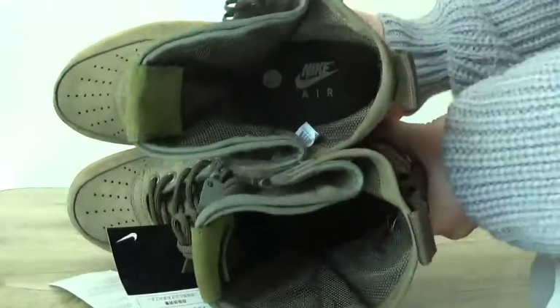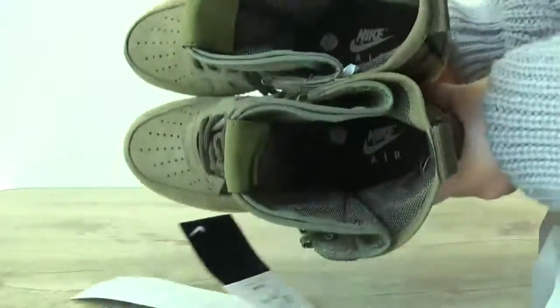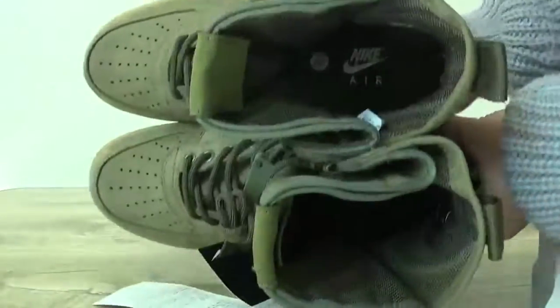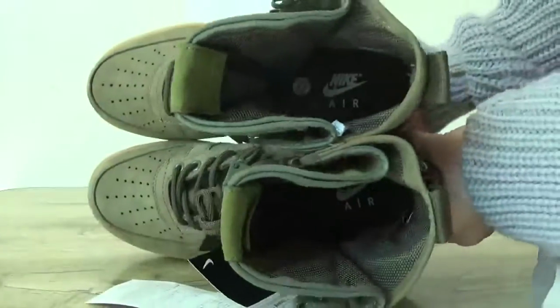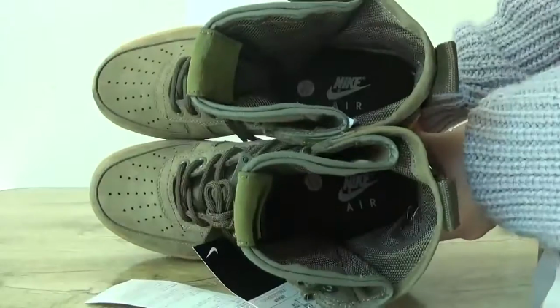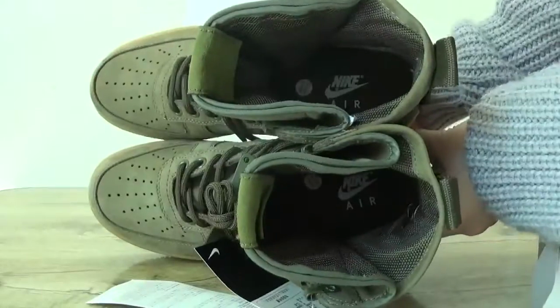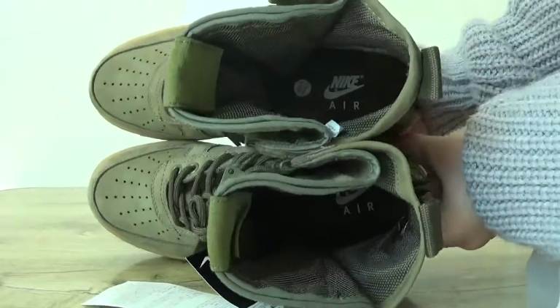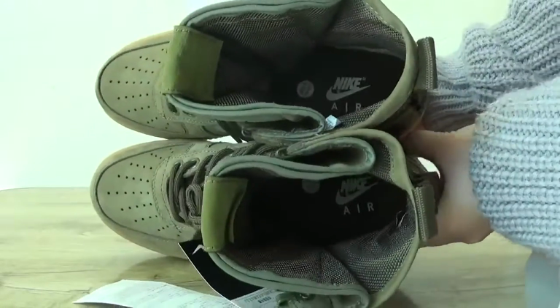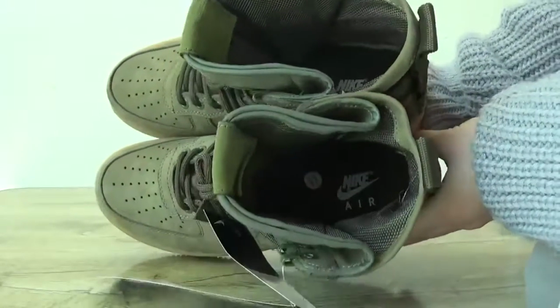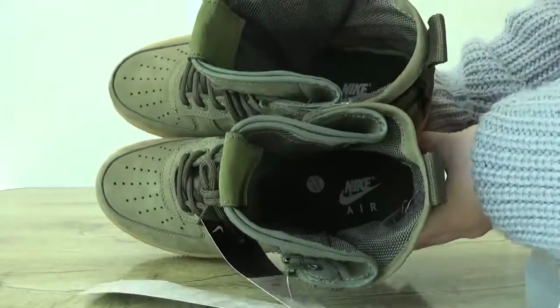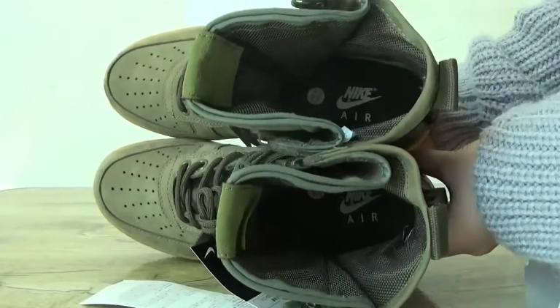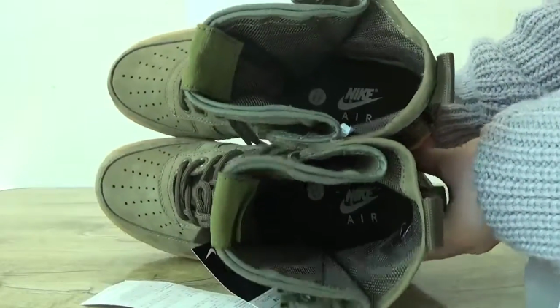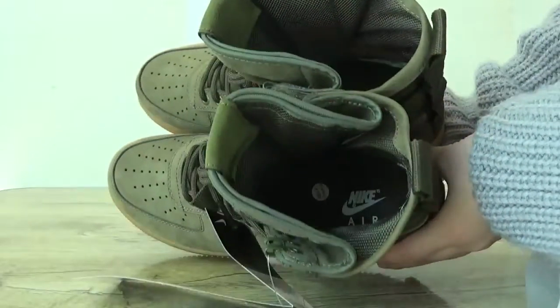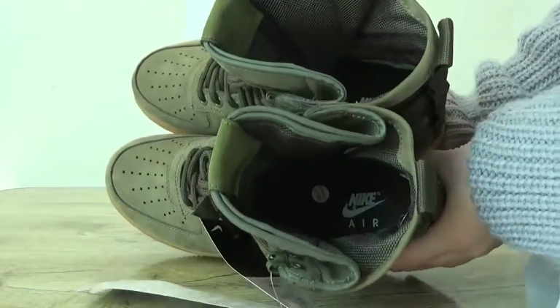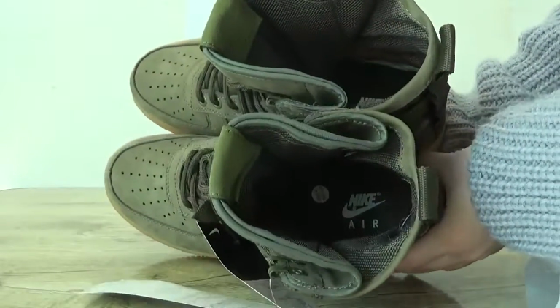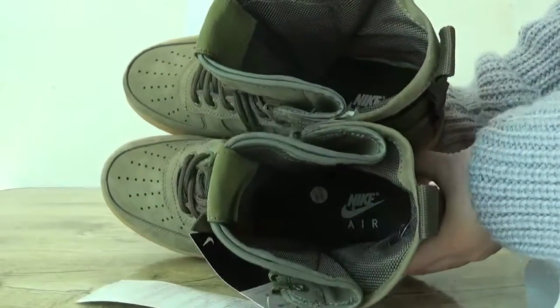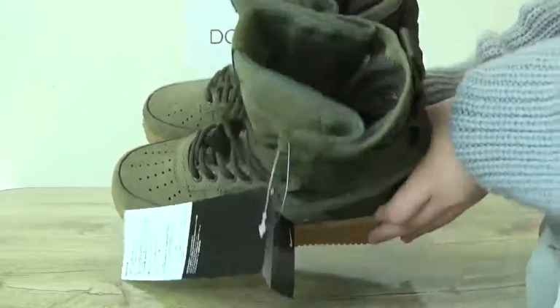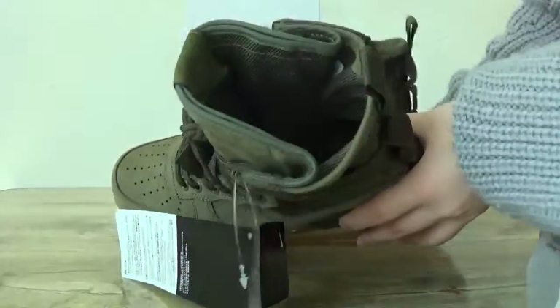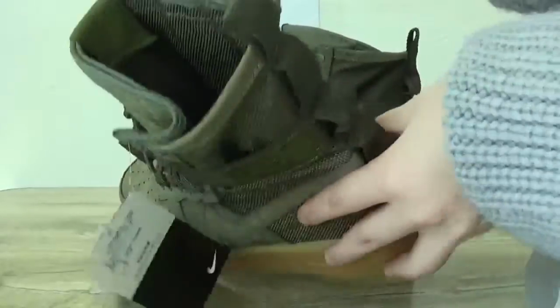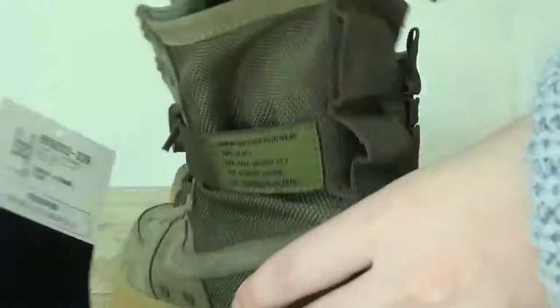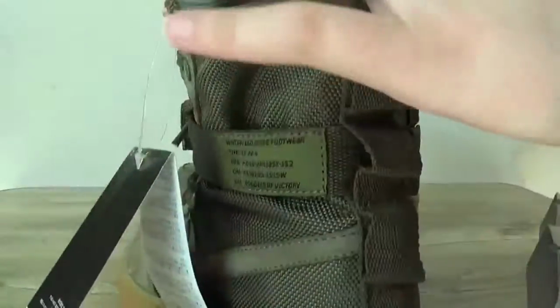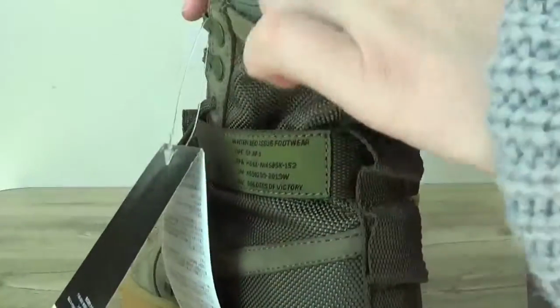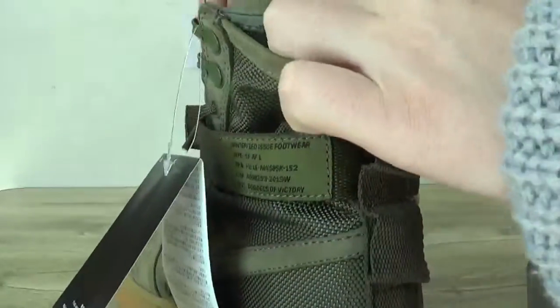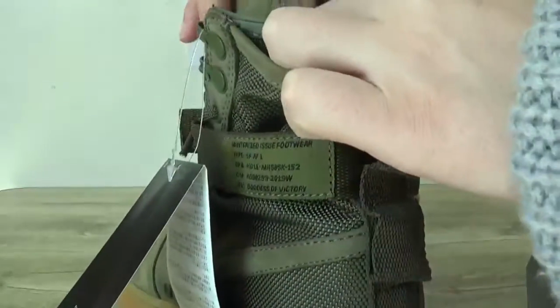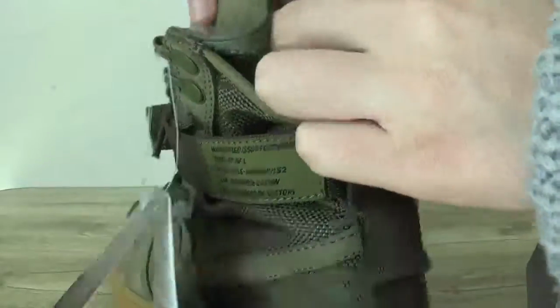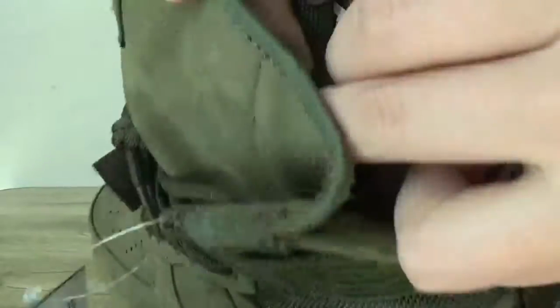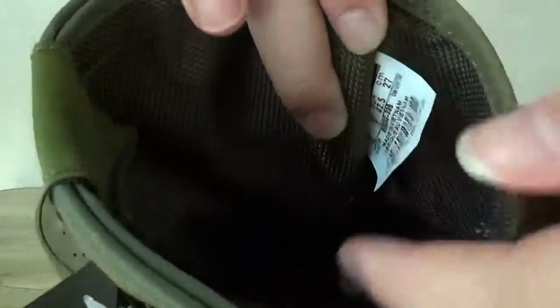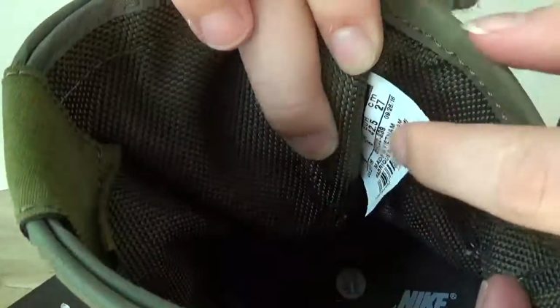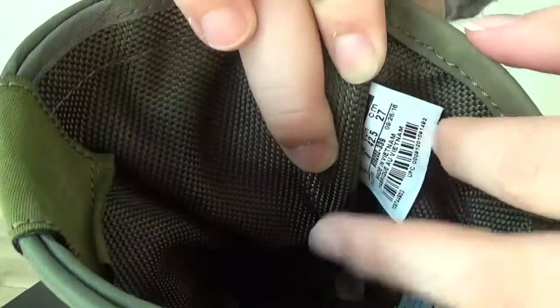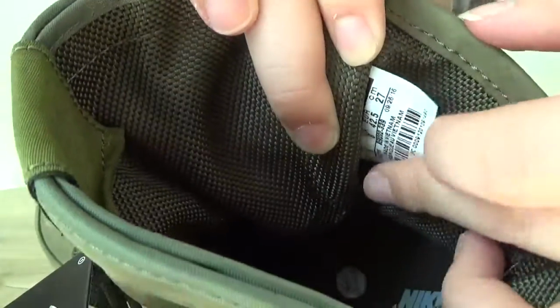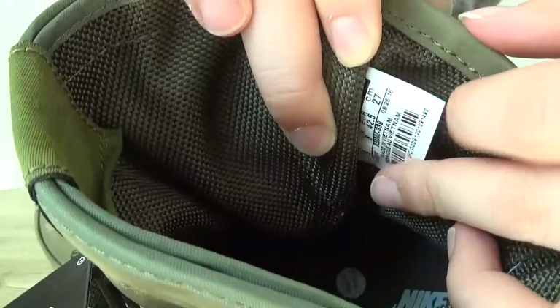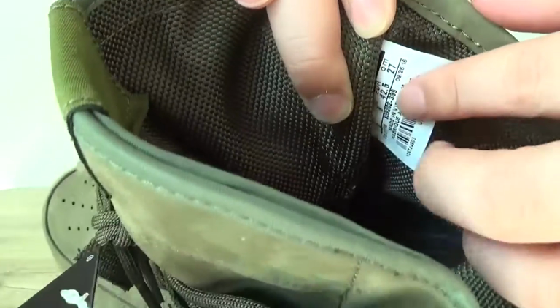Here you can catch the Nike Air logo on the insole. Turn to this part — here you can catch the next side of the shoe.